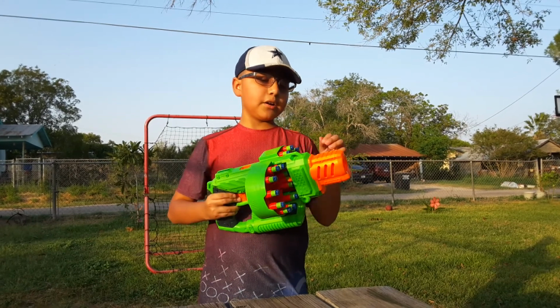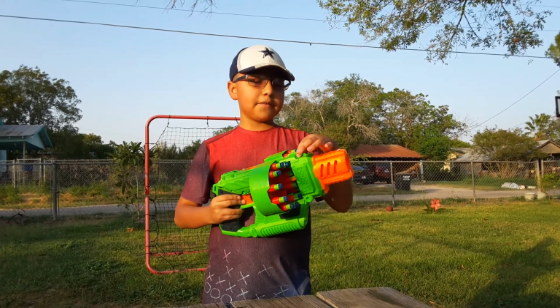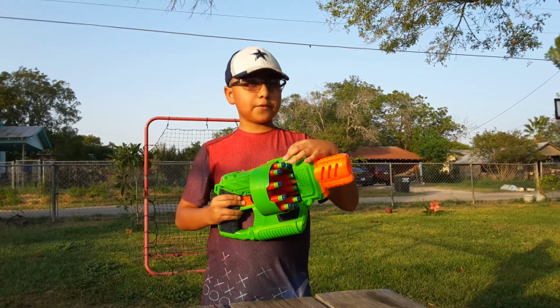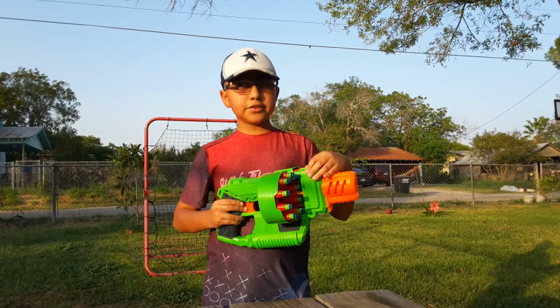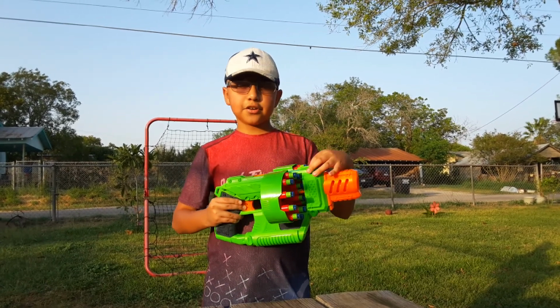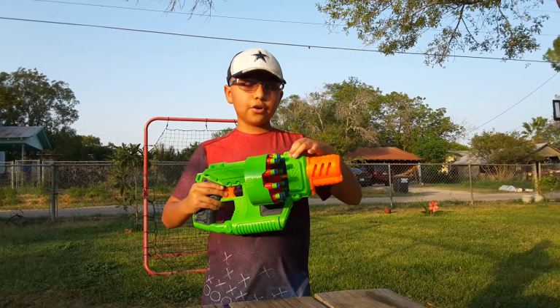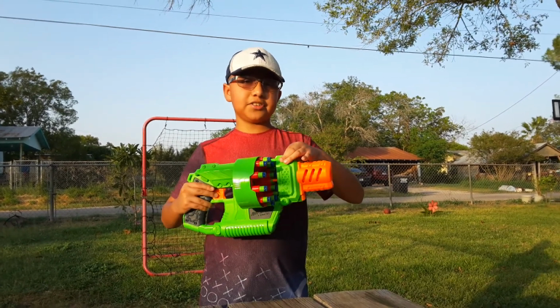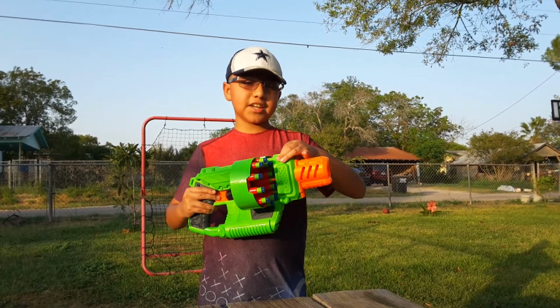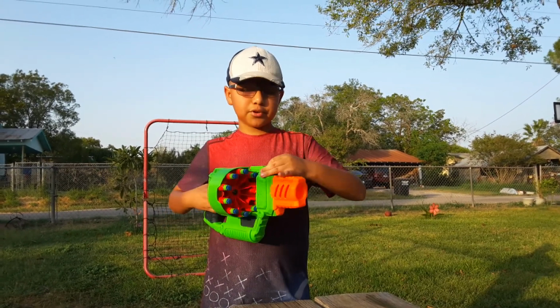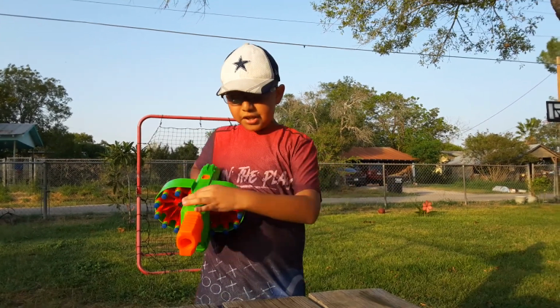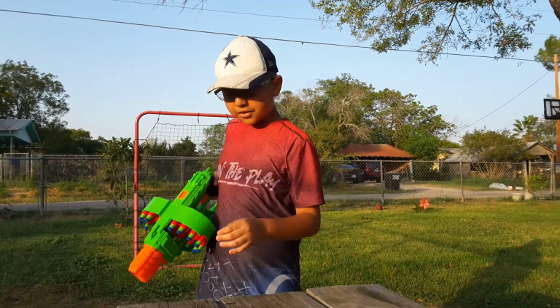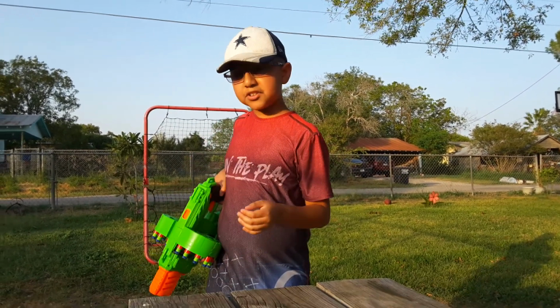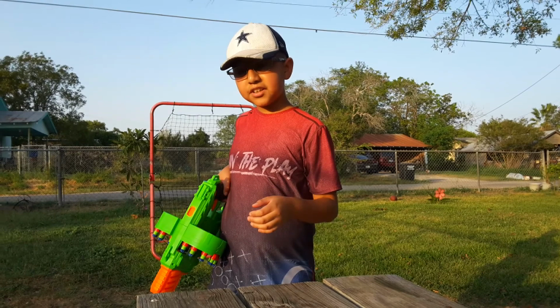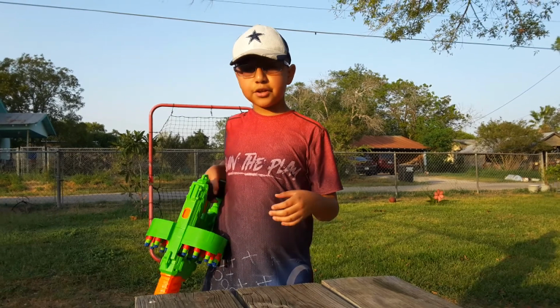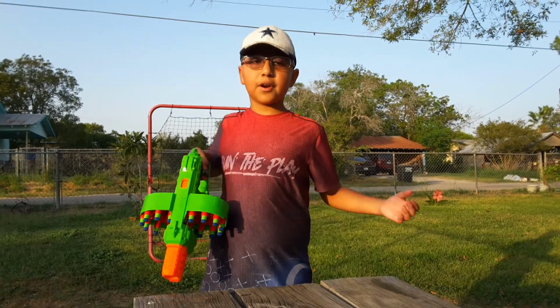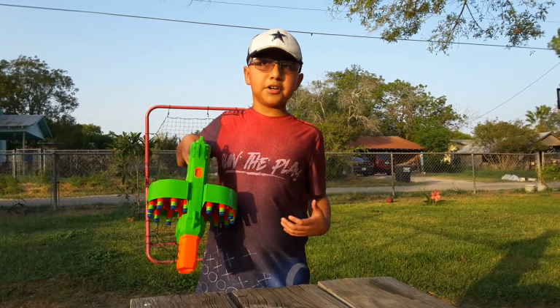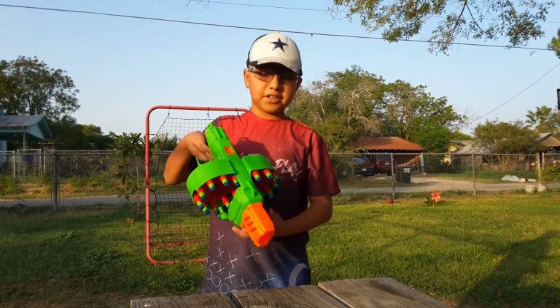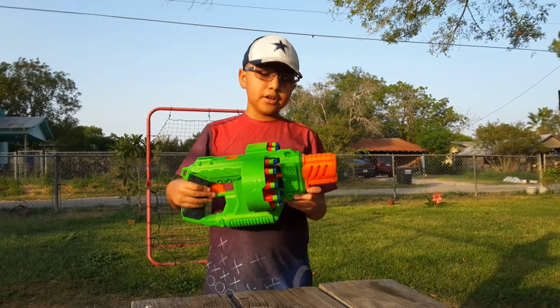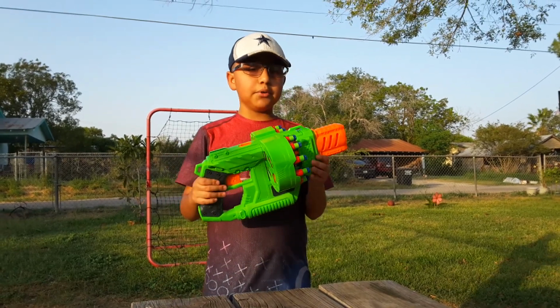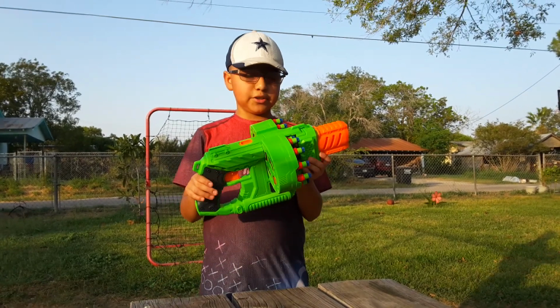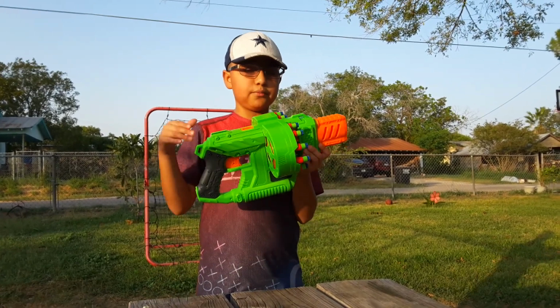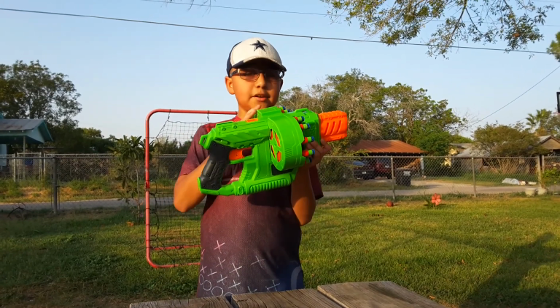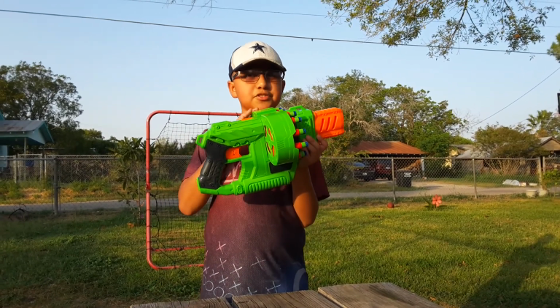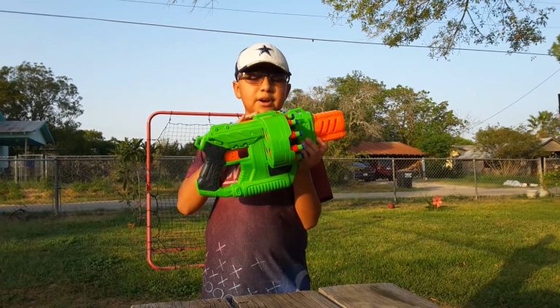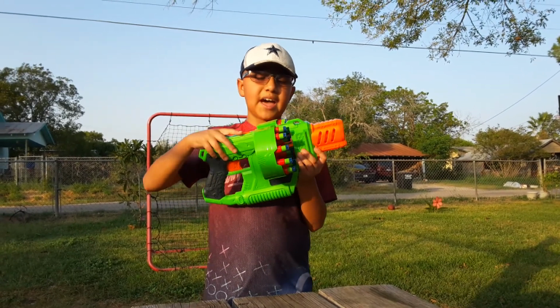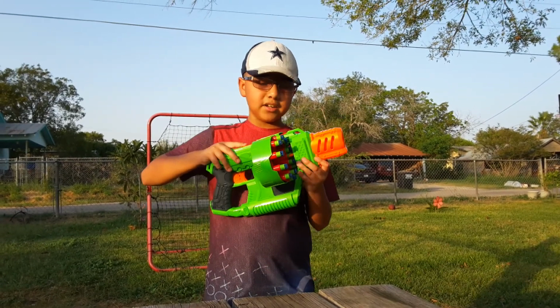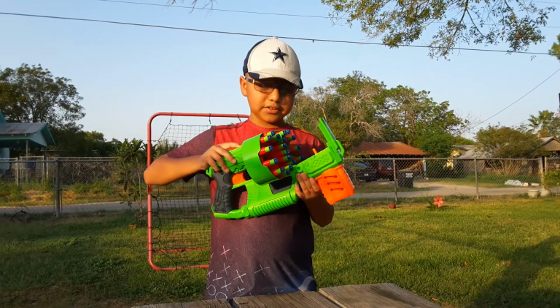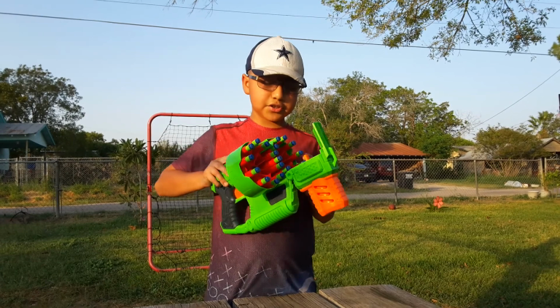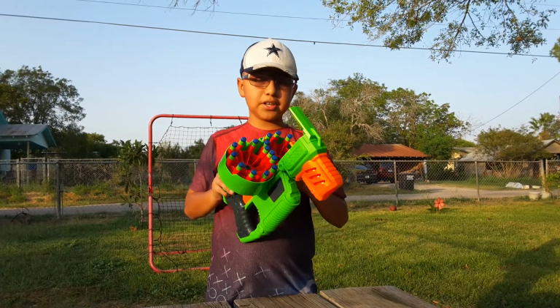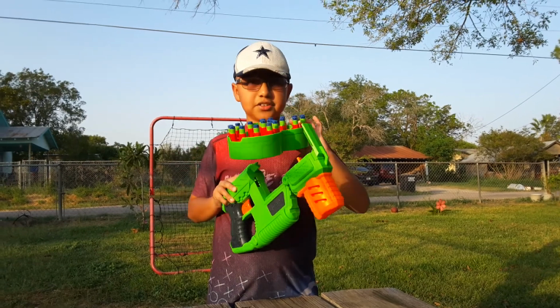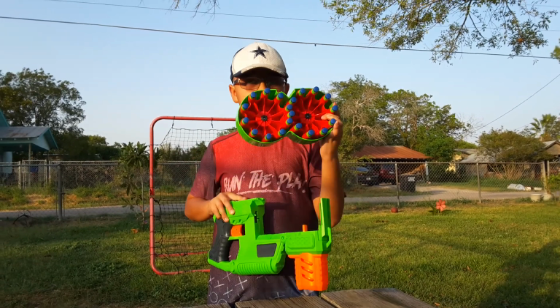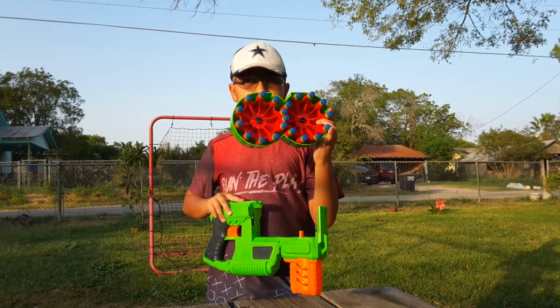Right here we have the front iron sight, or also a sling attachment point, so this can be your secondary or primary depending on what you want to do. Right here we have the 20-round mag, and included is 20 darts as you see right here.